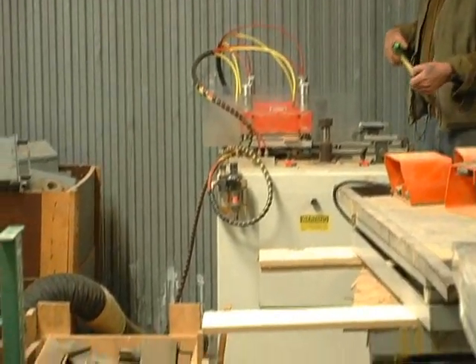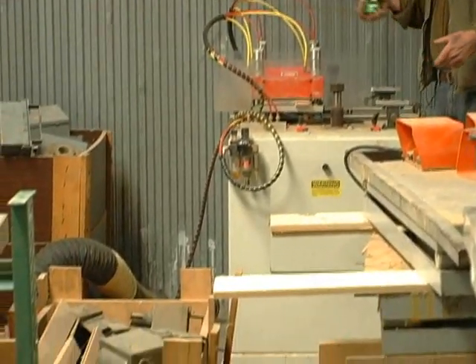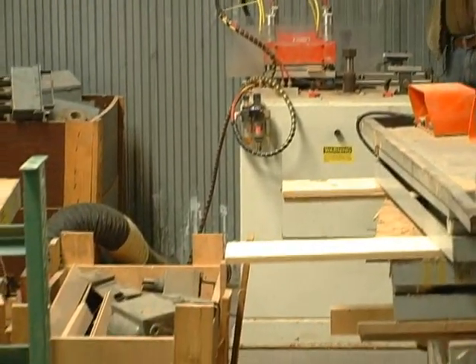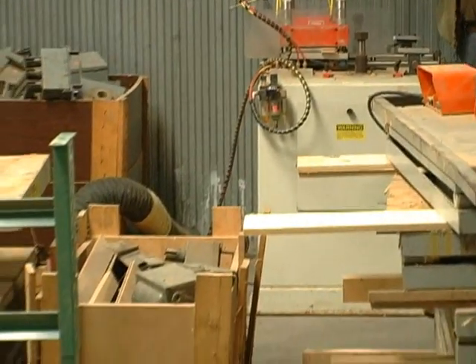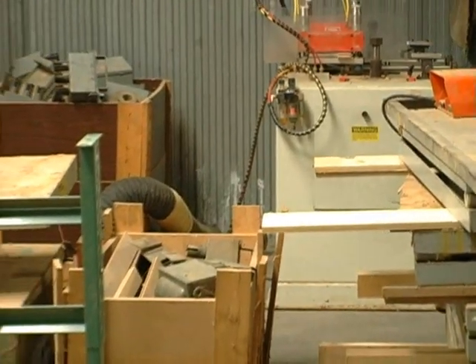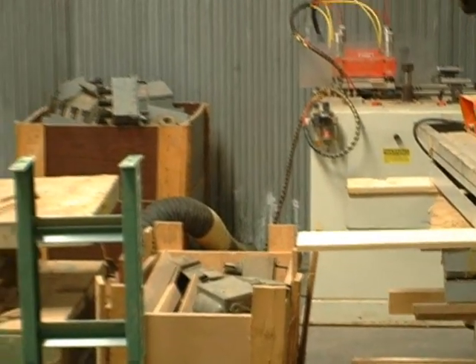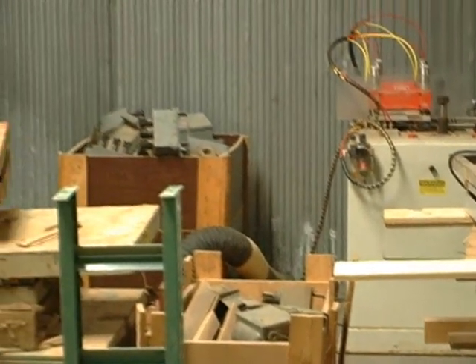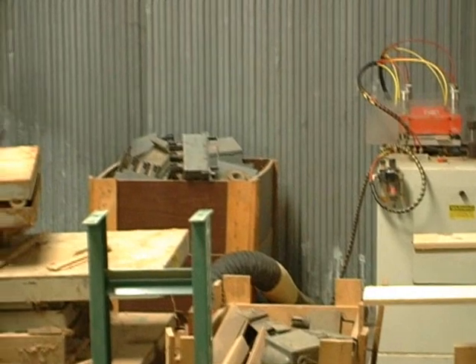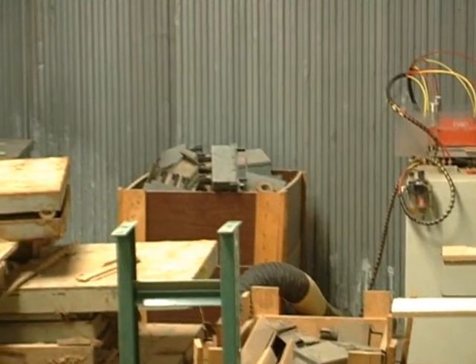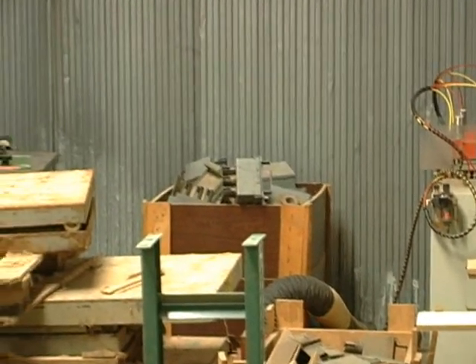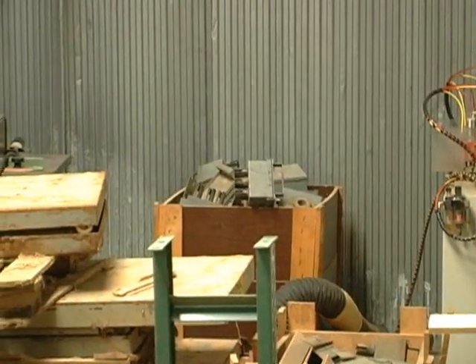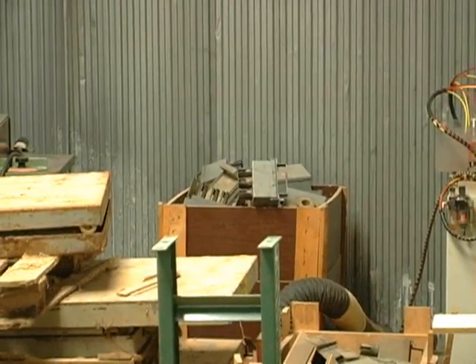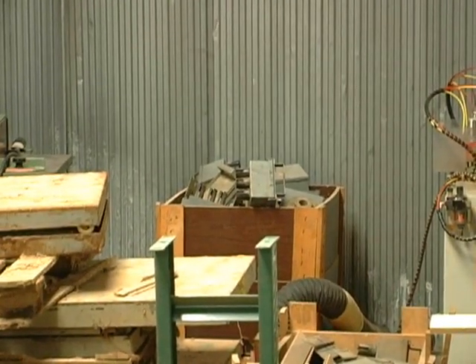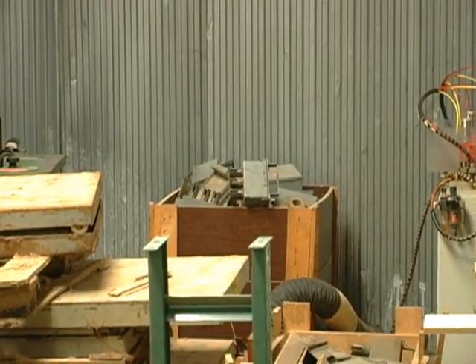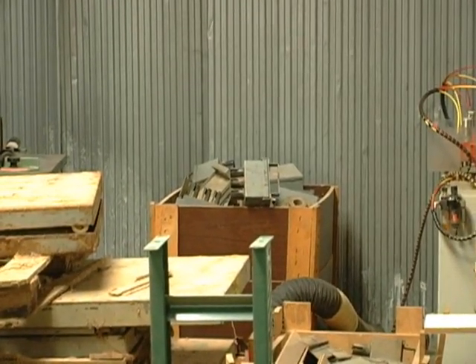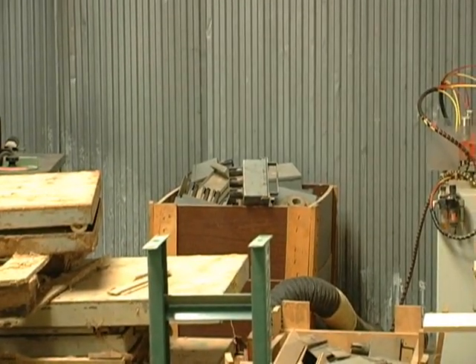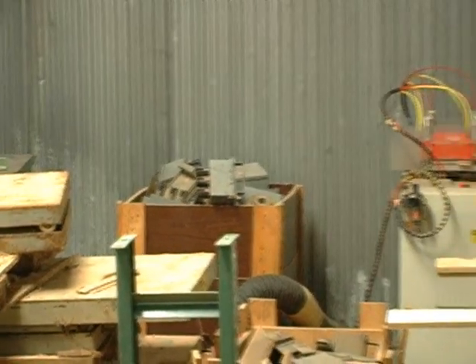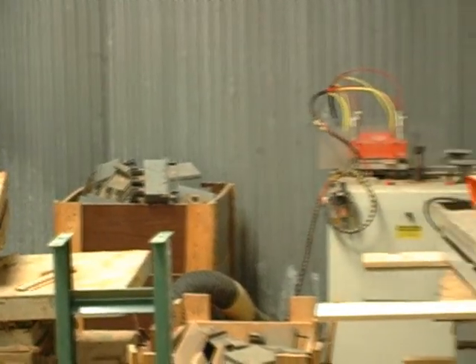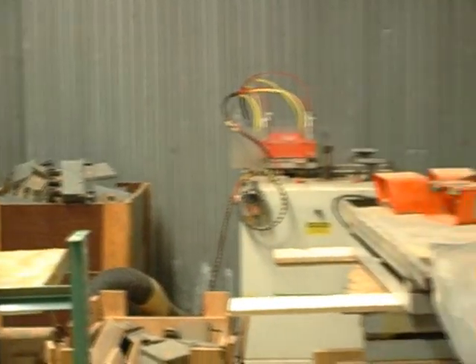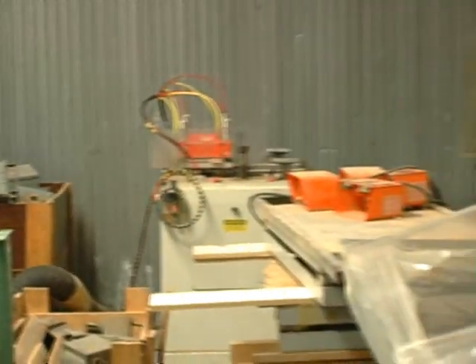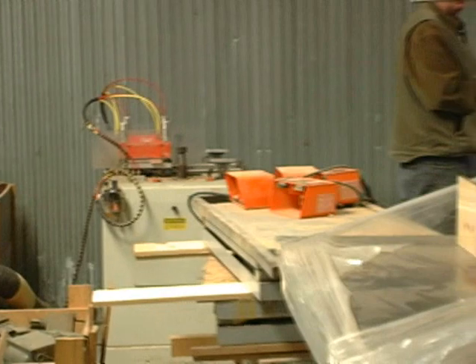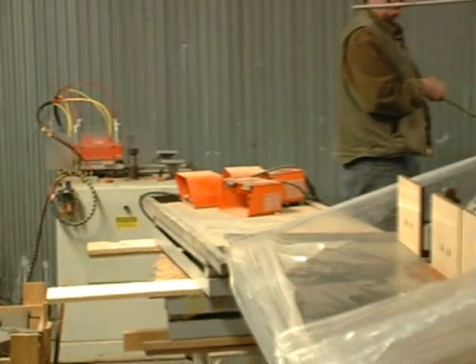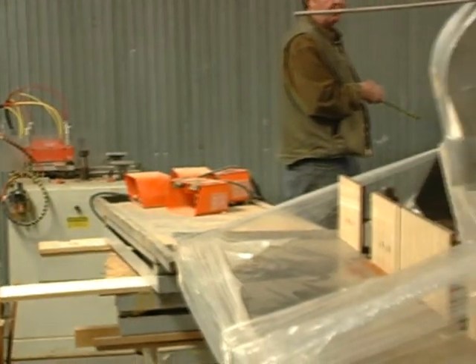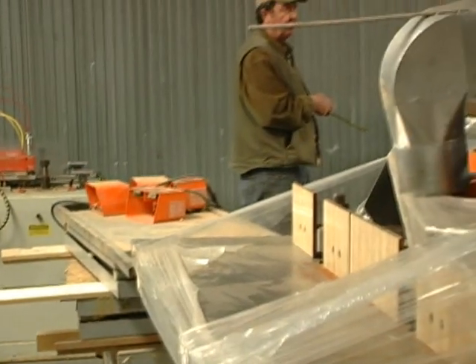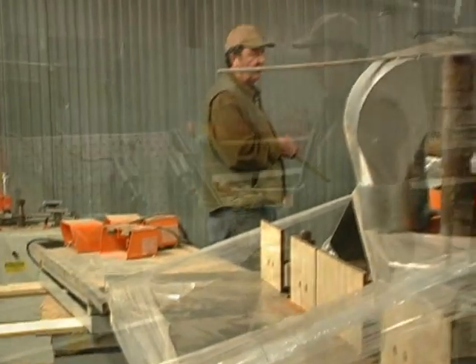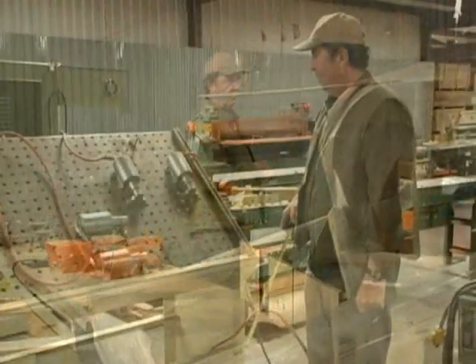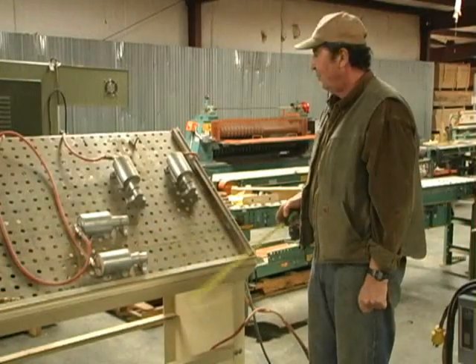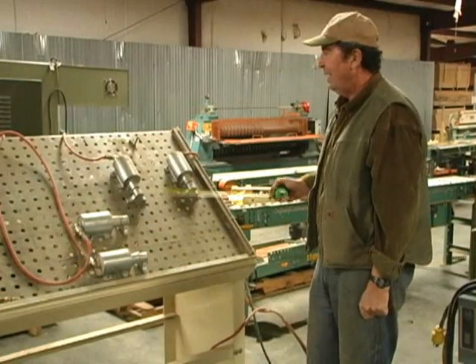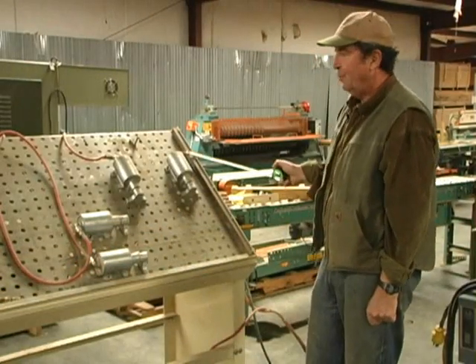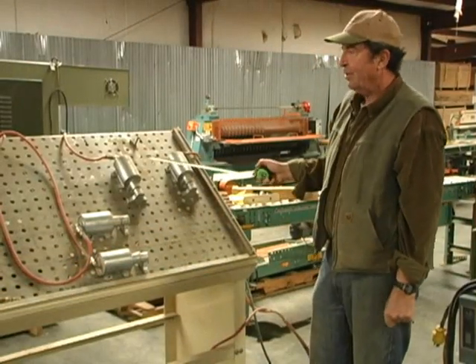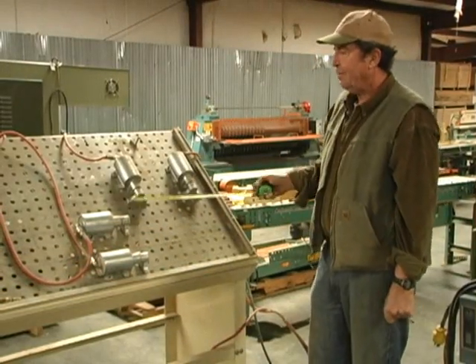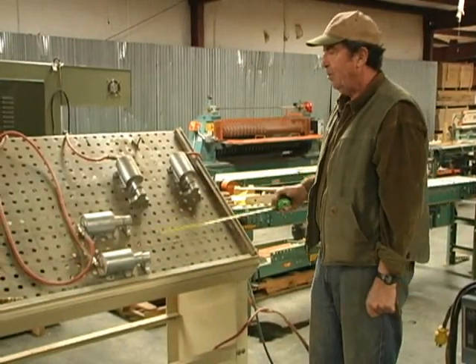Miscellaneous bus bar disconnects. Another two bag dust system. We've got a Ritter clamp table.